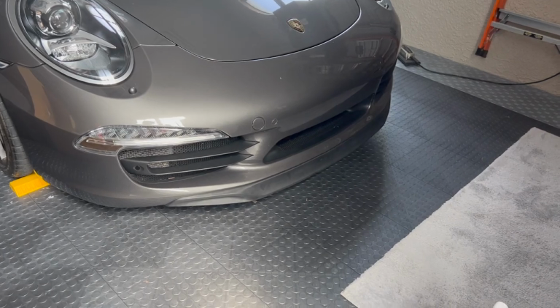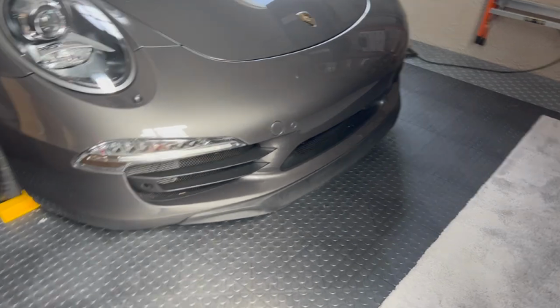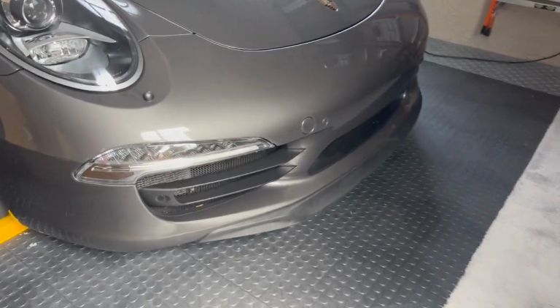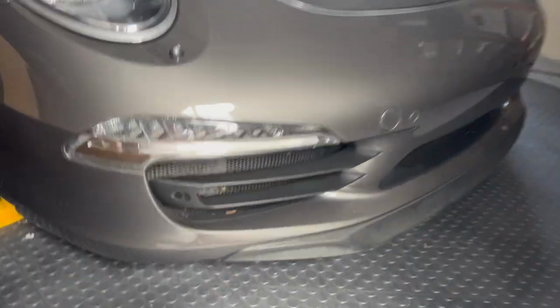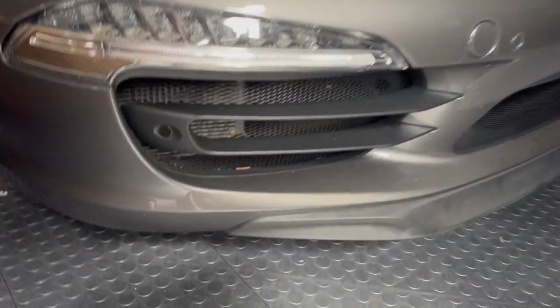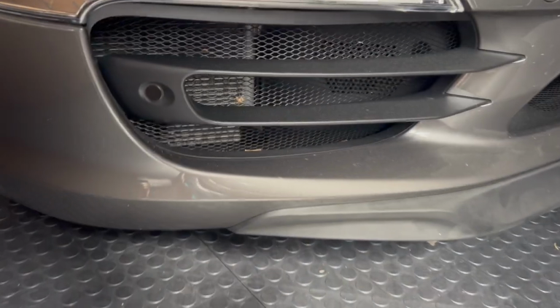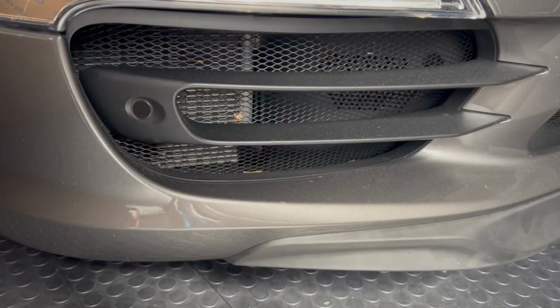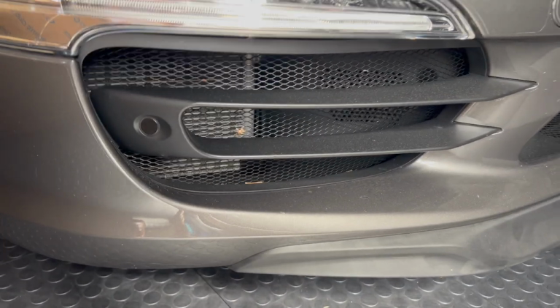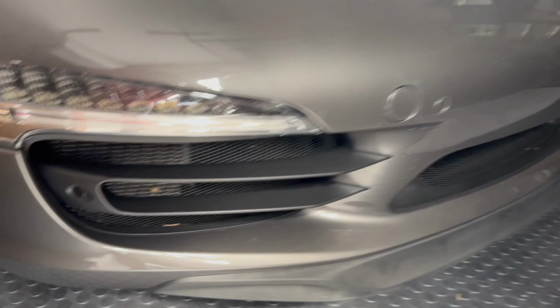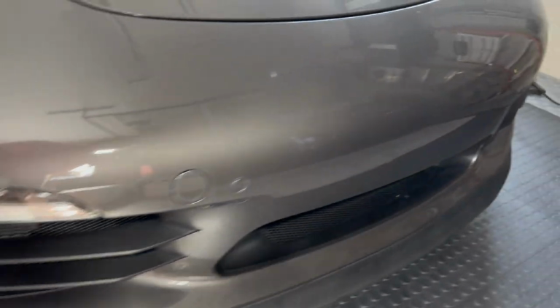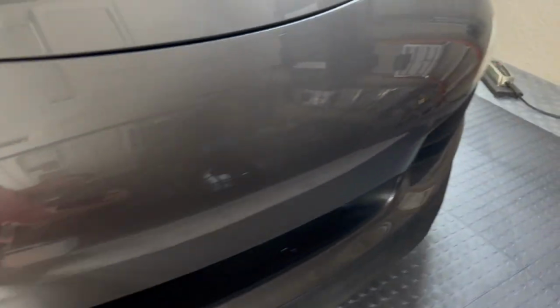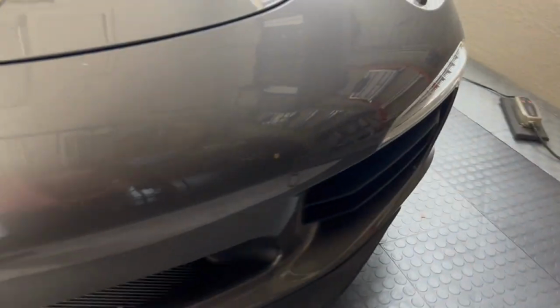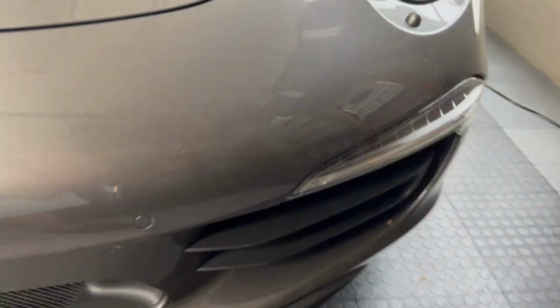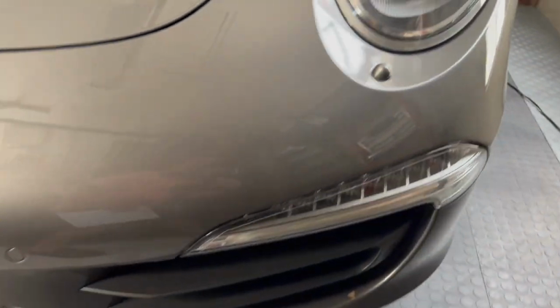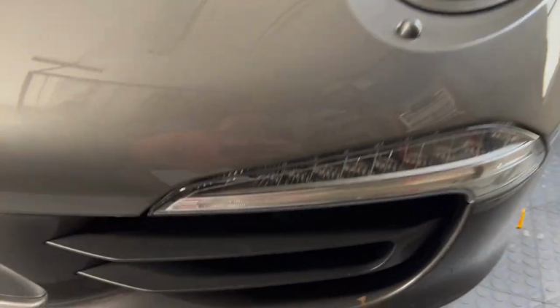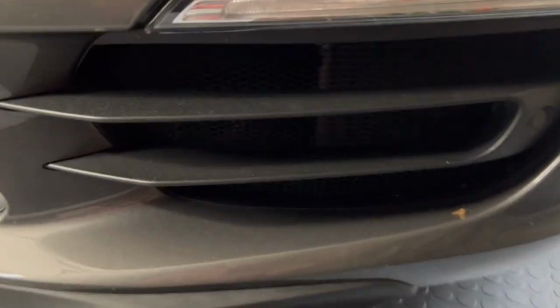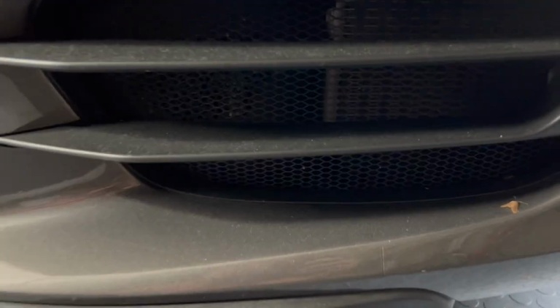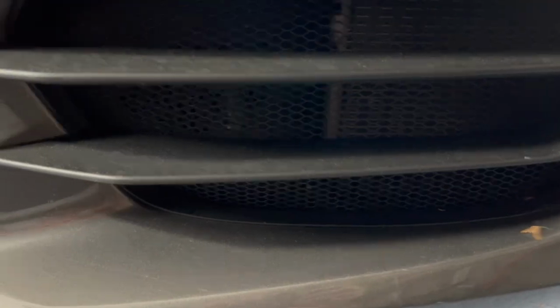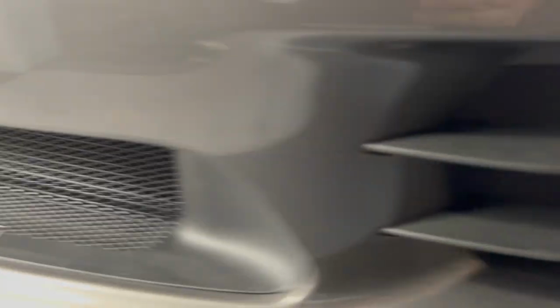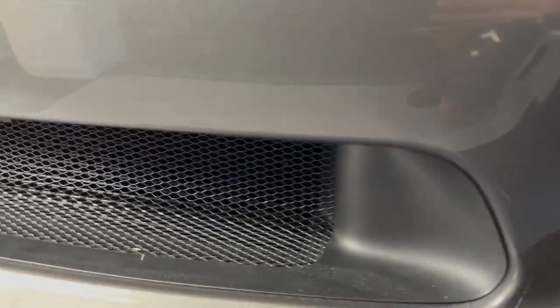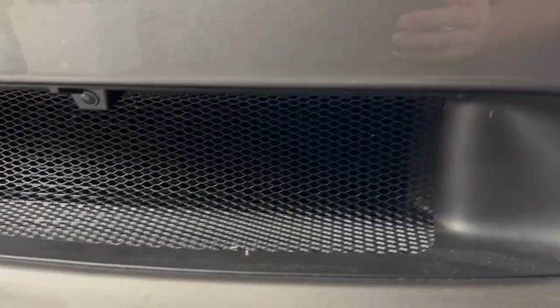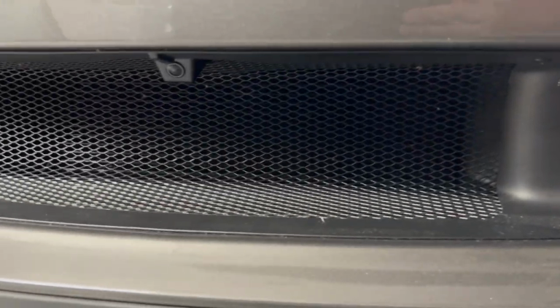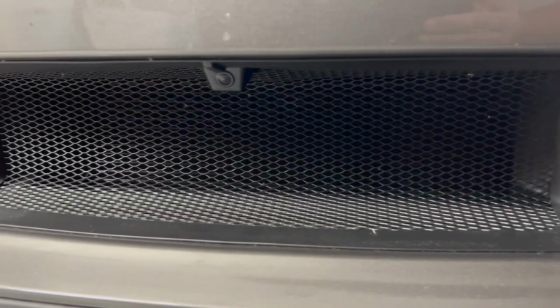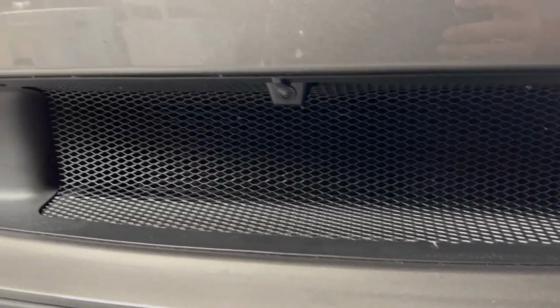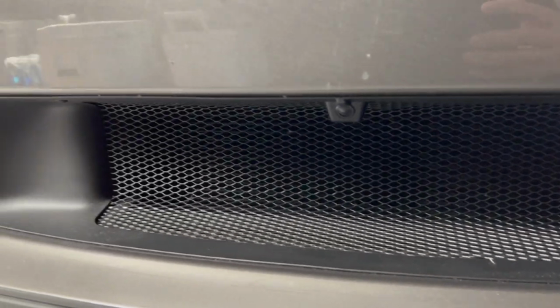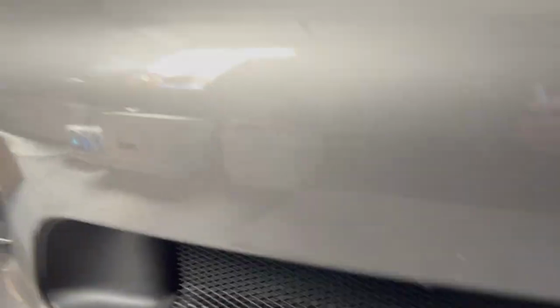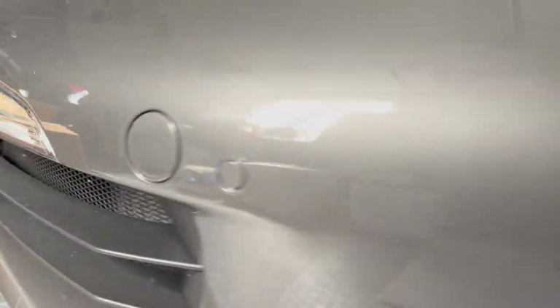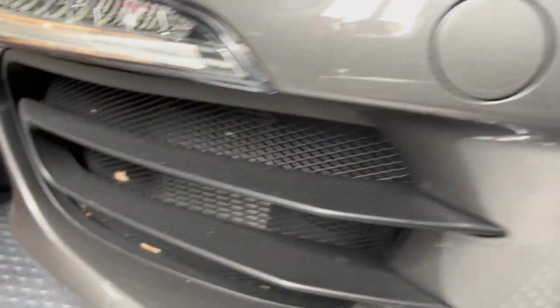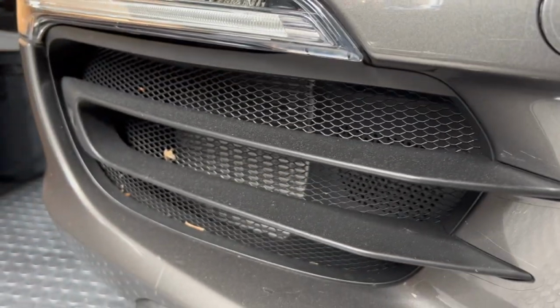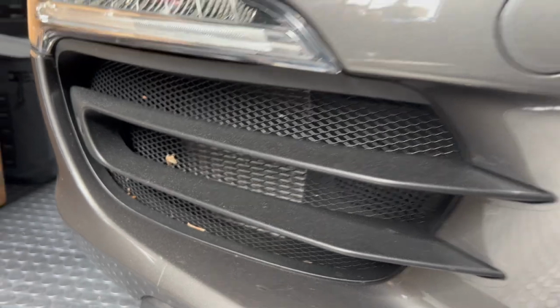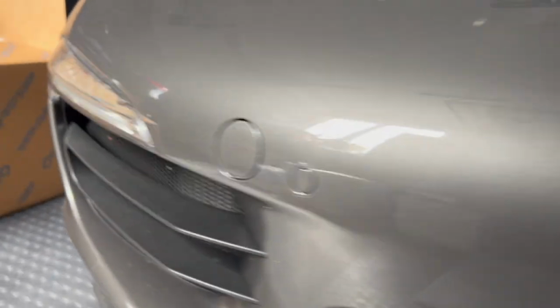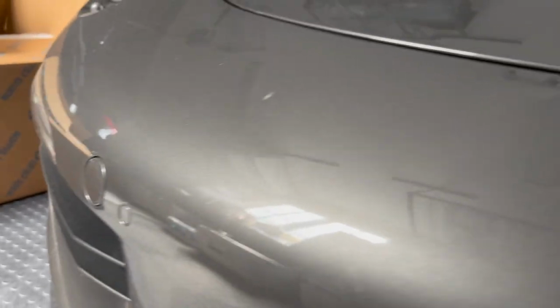Number five is radiator grills. I did a video on this. They're dirty, but they really look nice. They give that GT3 kind of look to it and I think they add something.